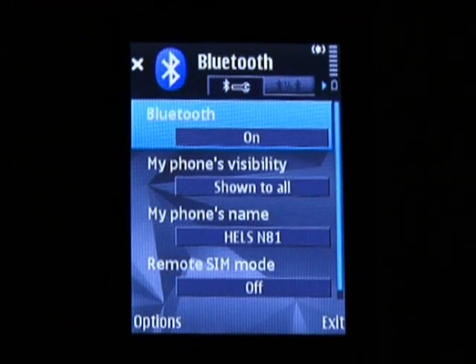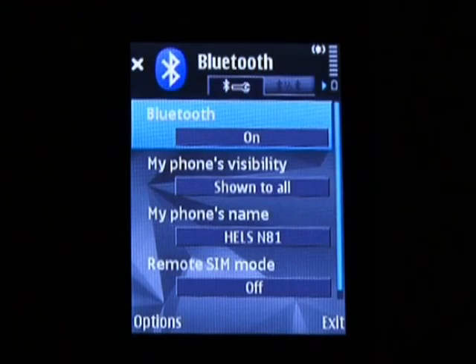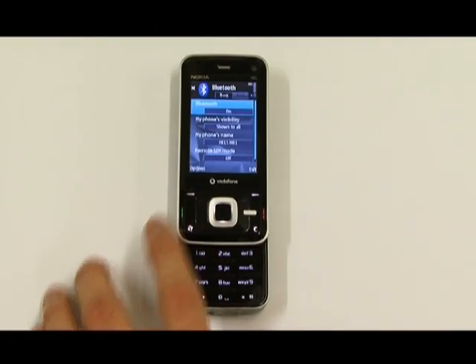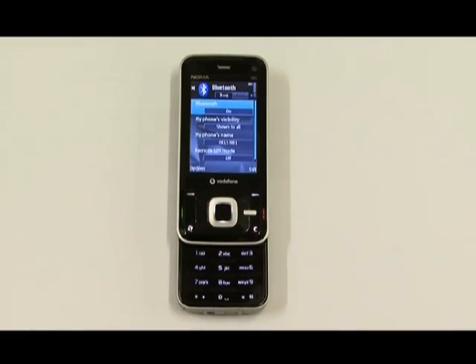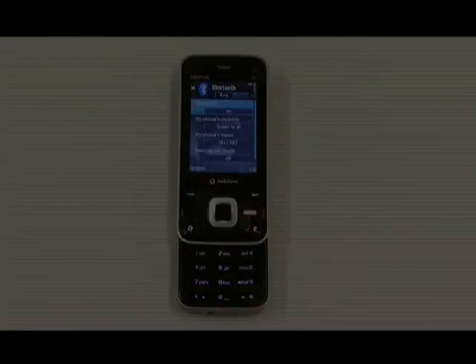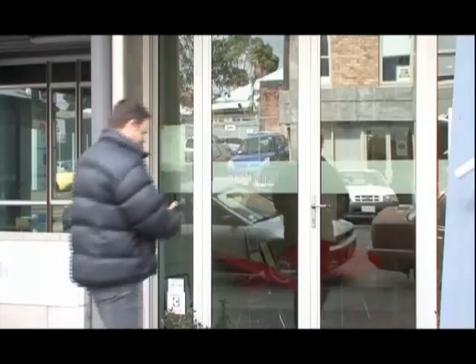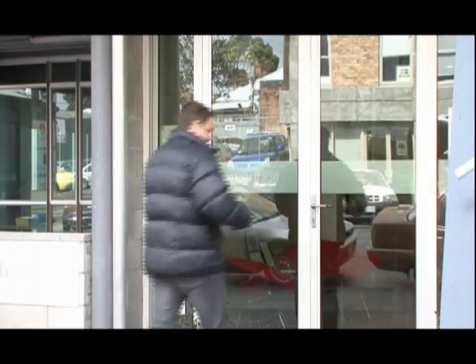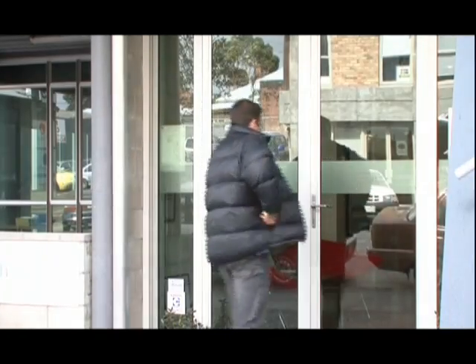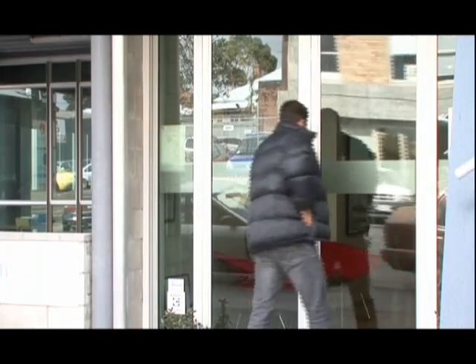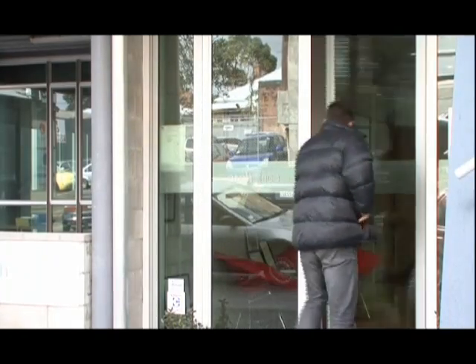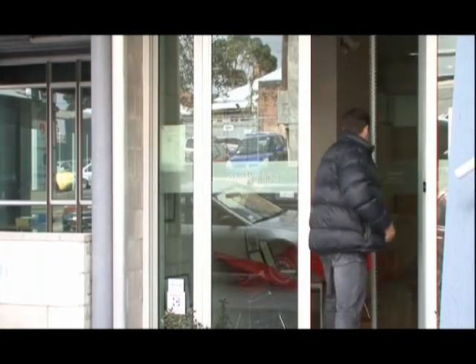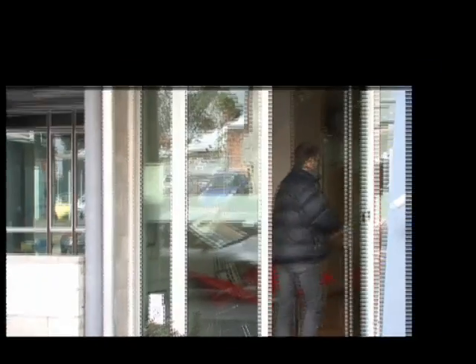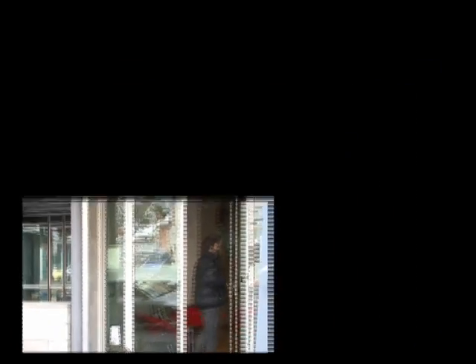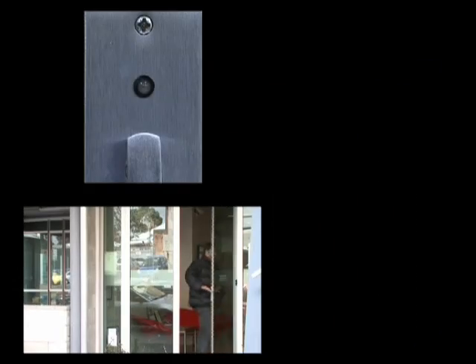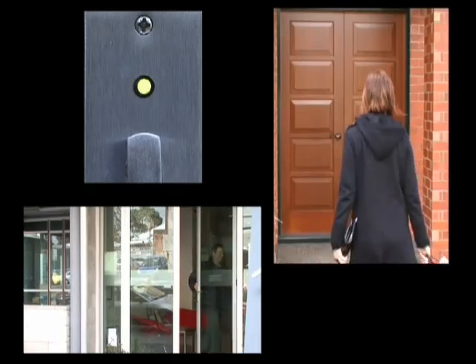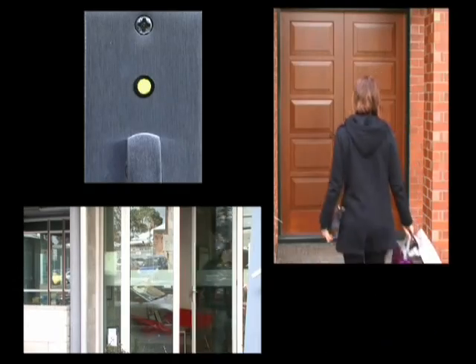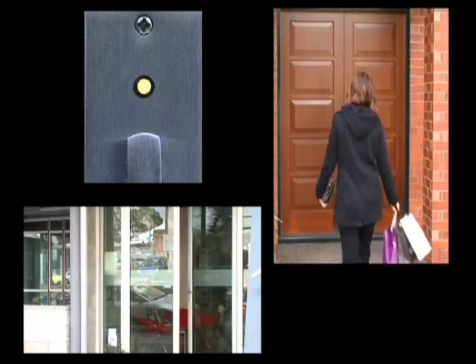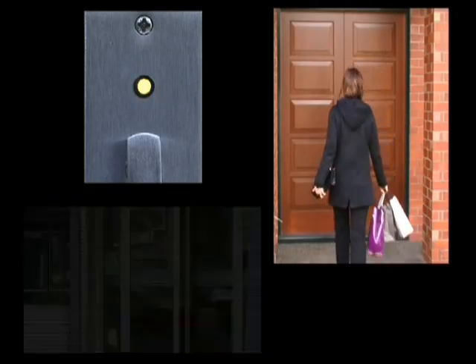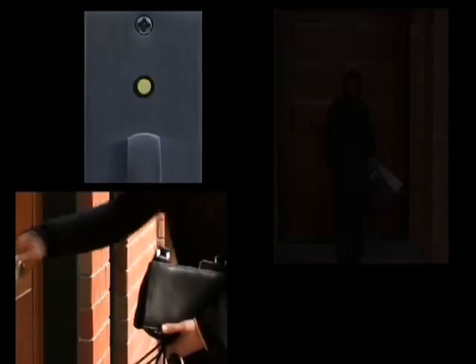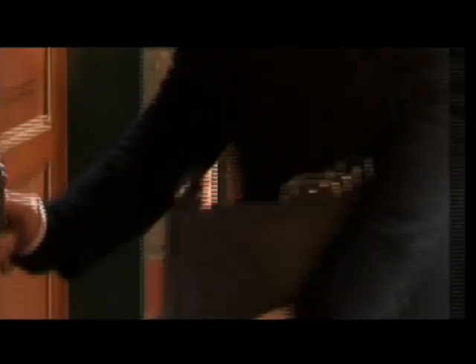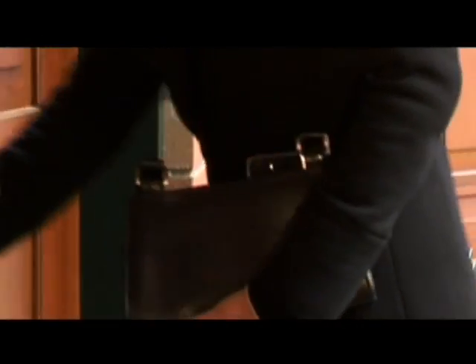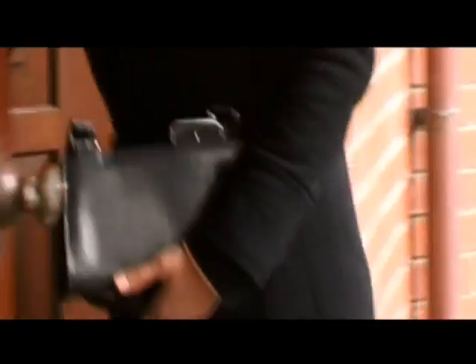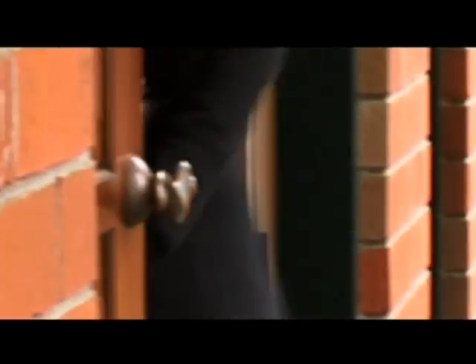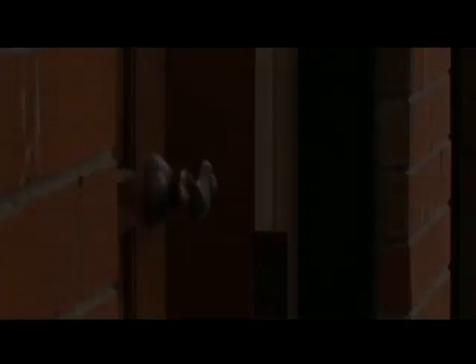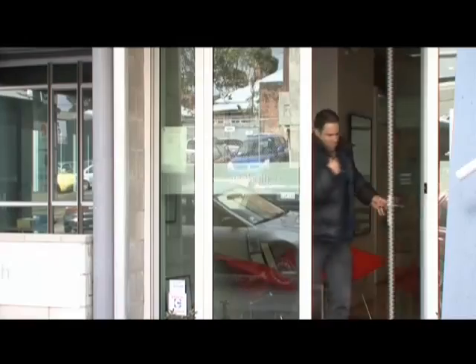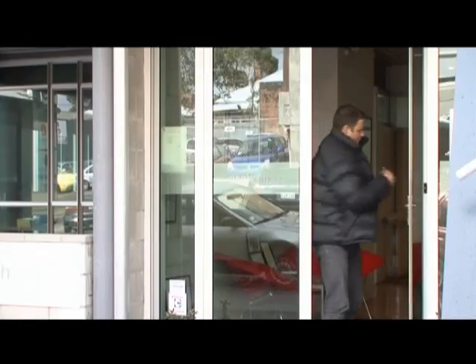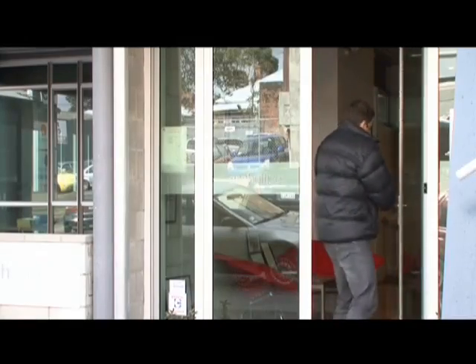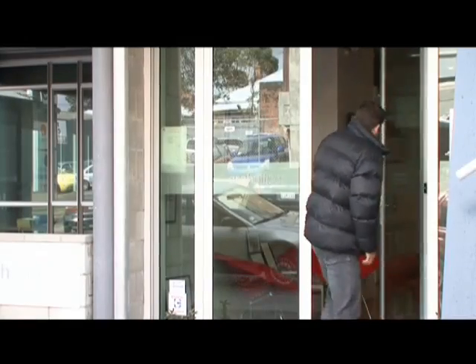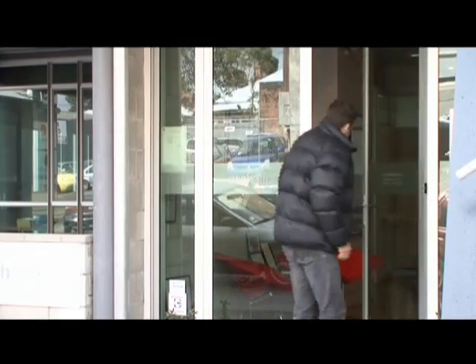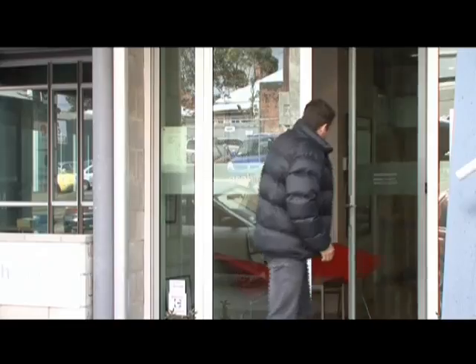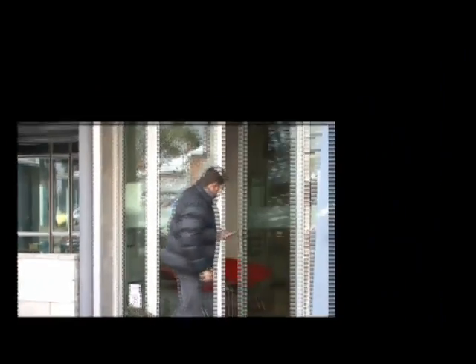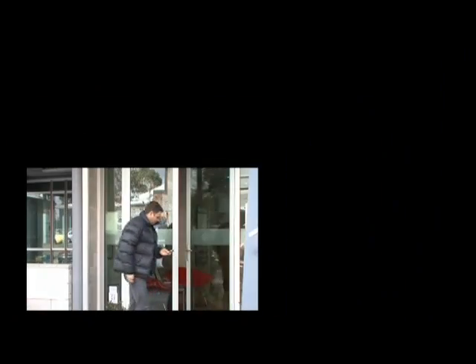Once your phone is paired, by simply approaching a door with the EasyKey unit installed, once within range, the phone is authenticated and the door unlocks. Upon departure, once you have moved out of range, the door automatically locks.